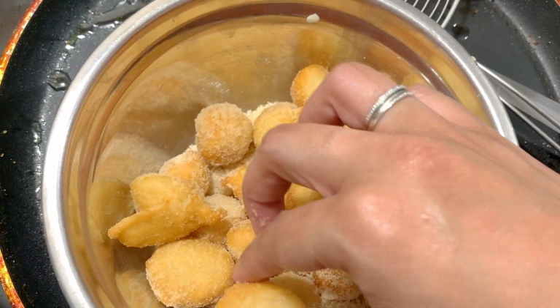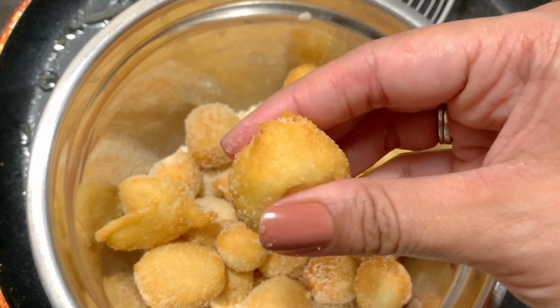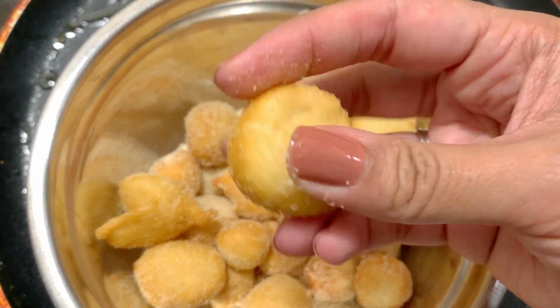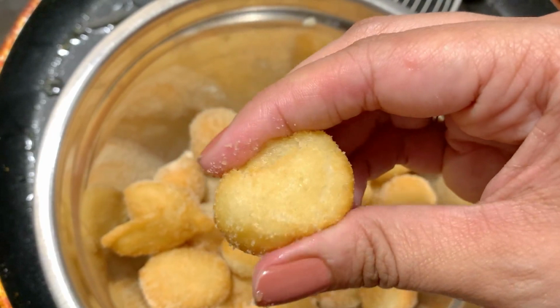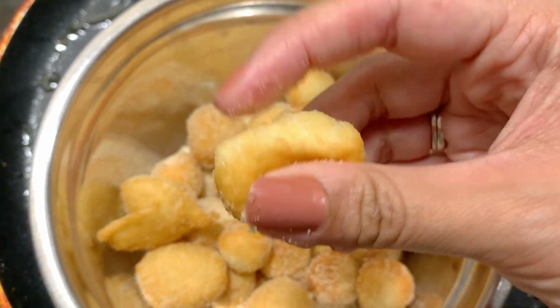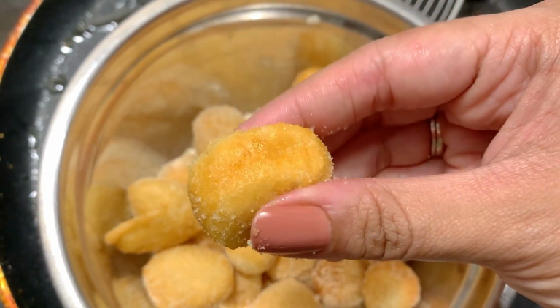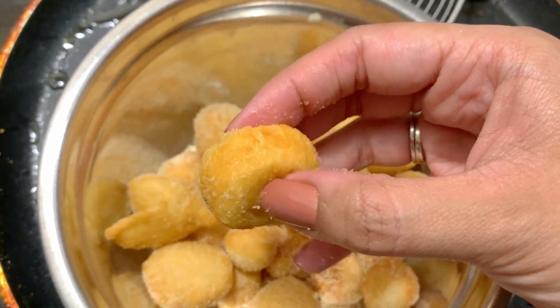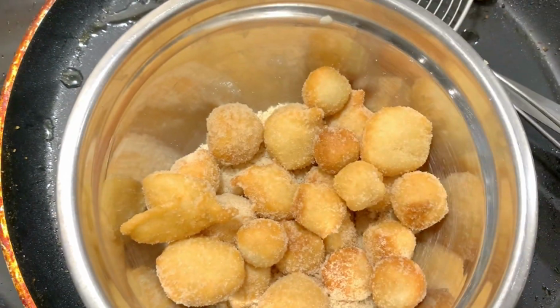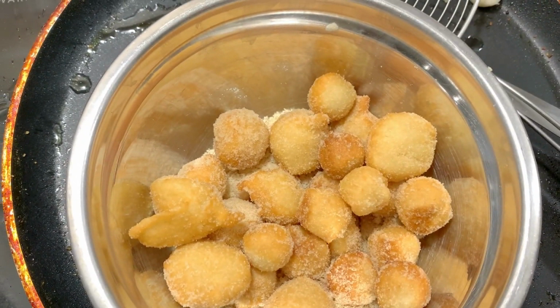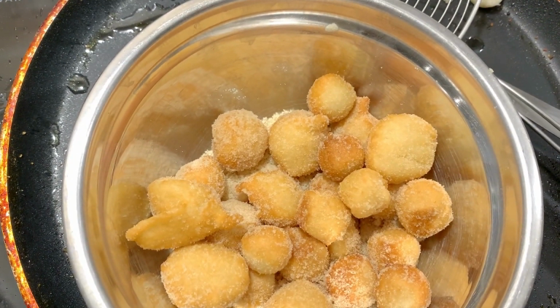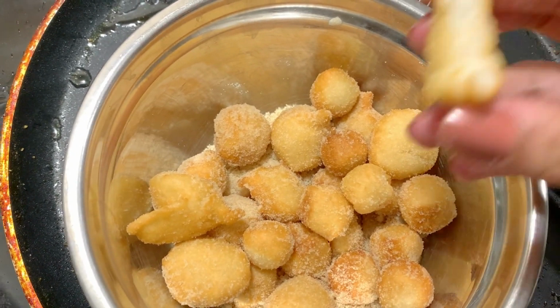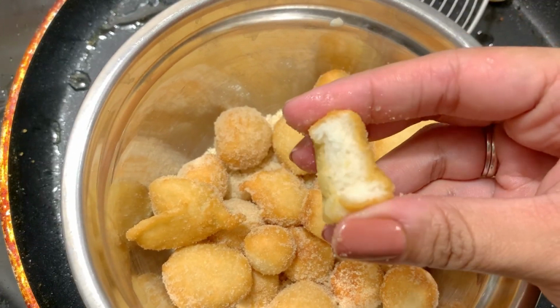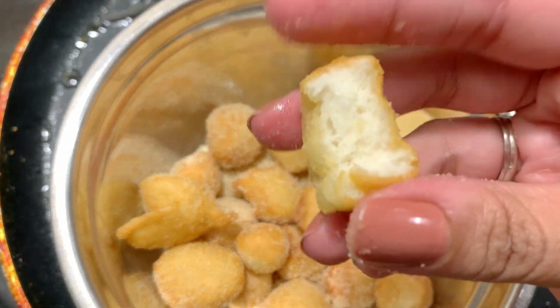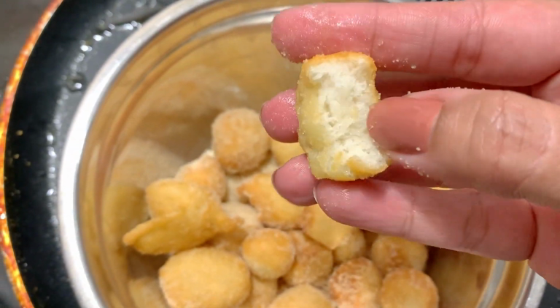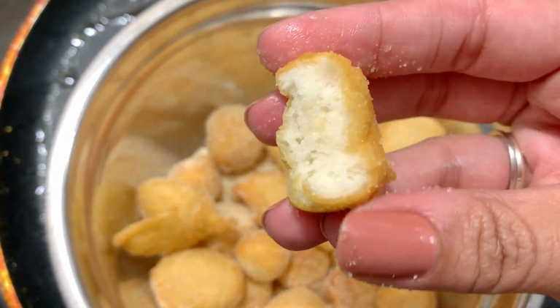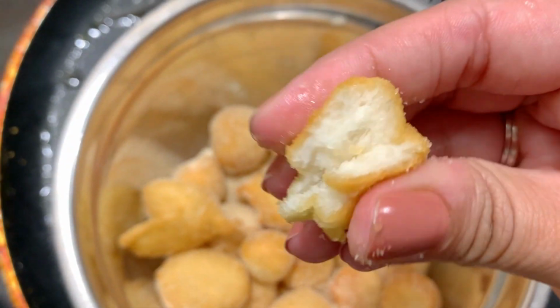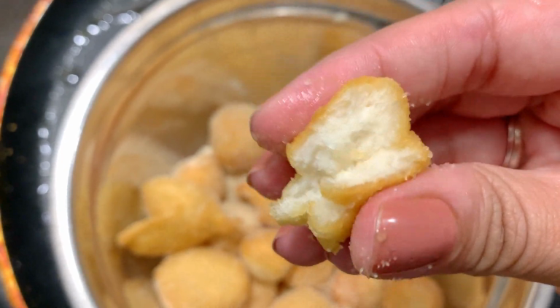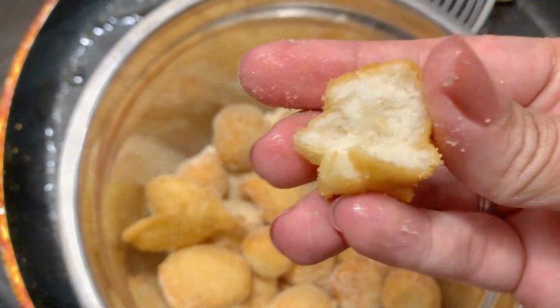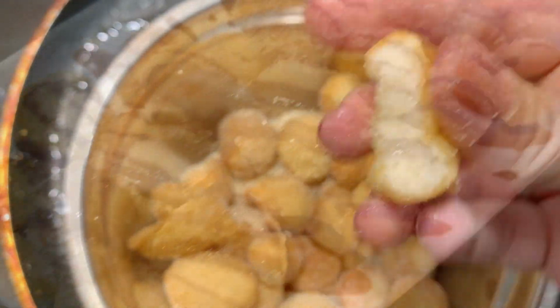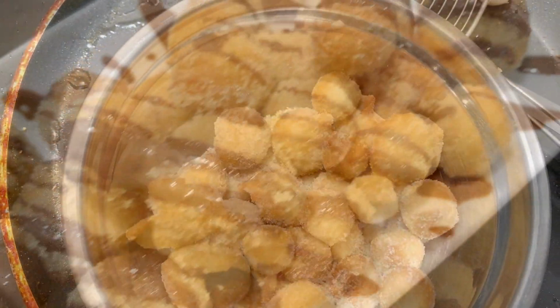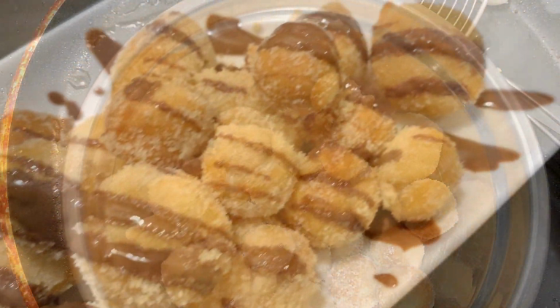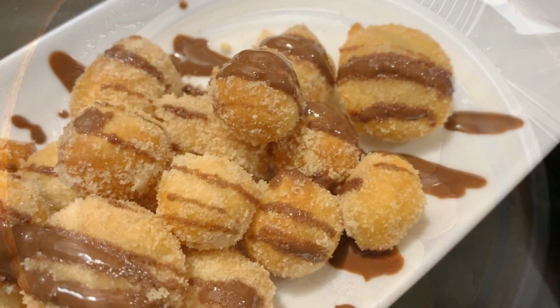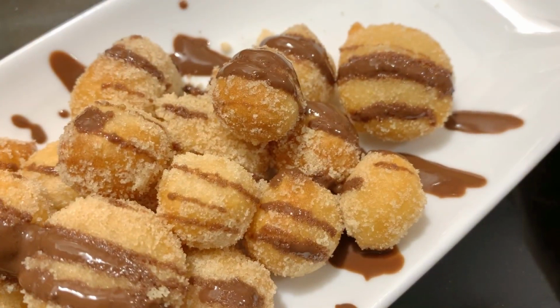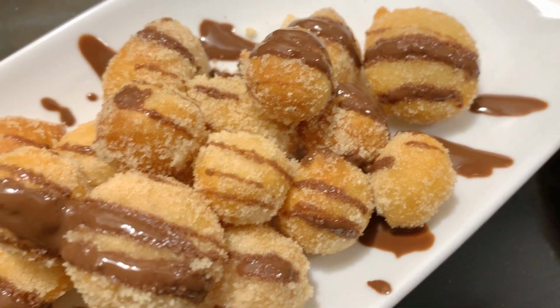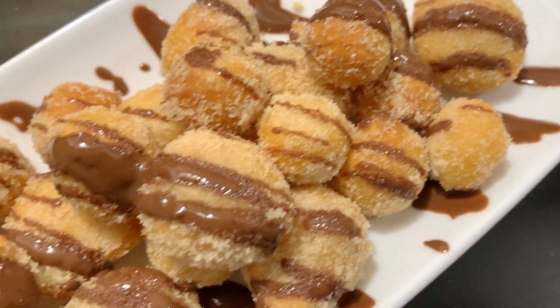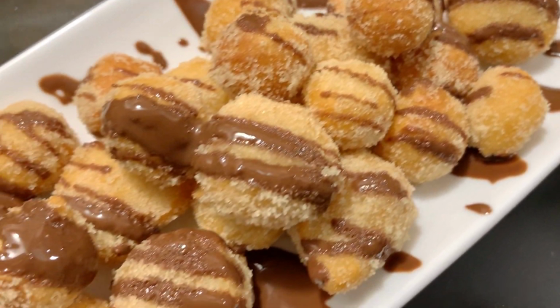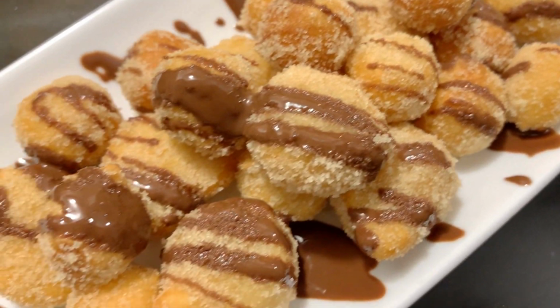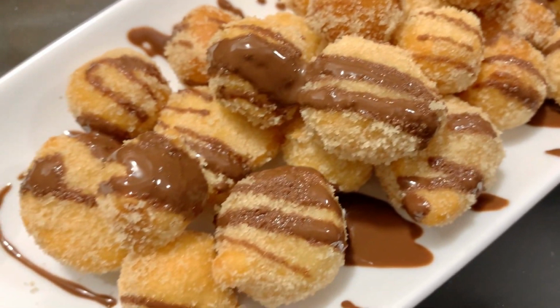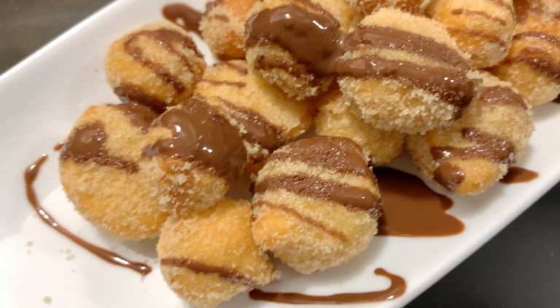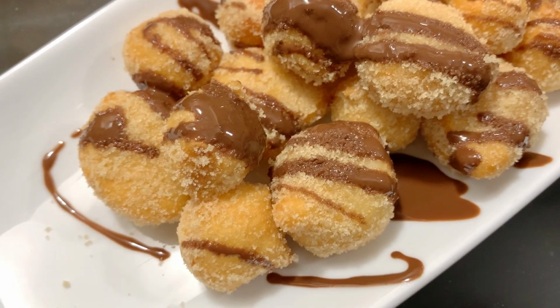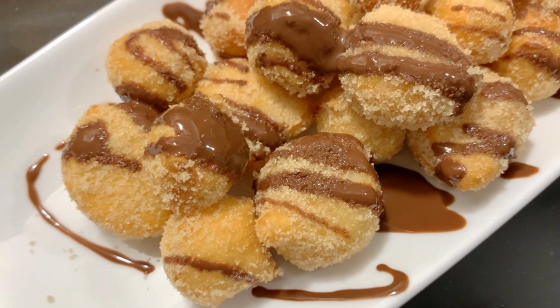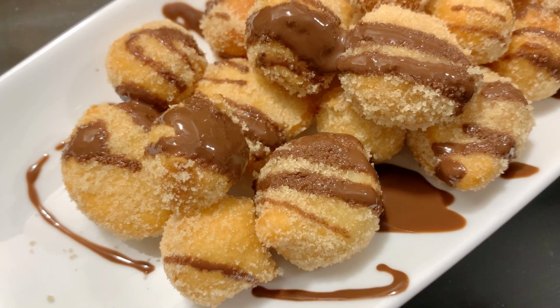I'll link a video on how many glaze options you can use with these. For ease, I added them only in brown sugar. You can also use normal sugar. I also added a little chocolate sauce.